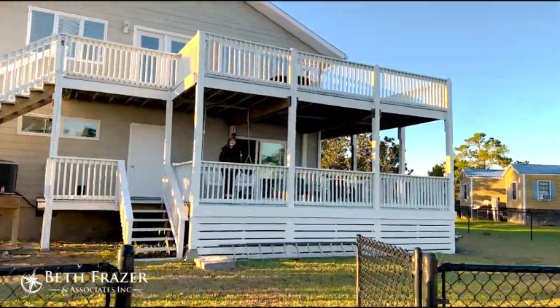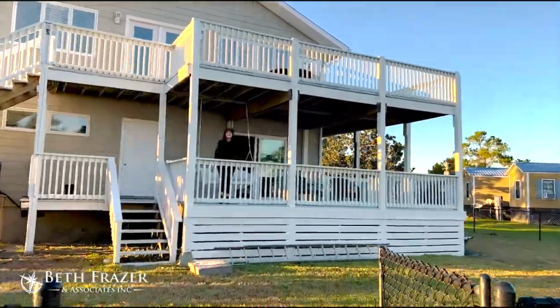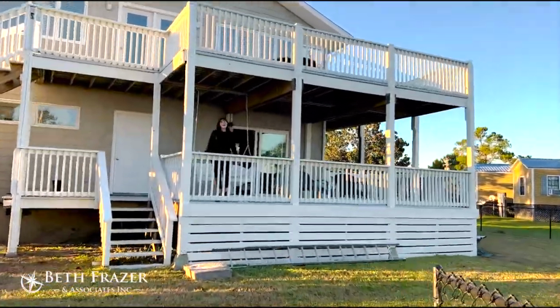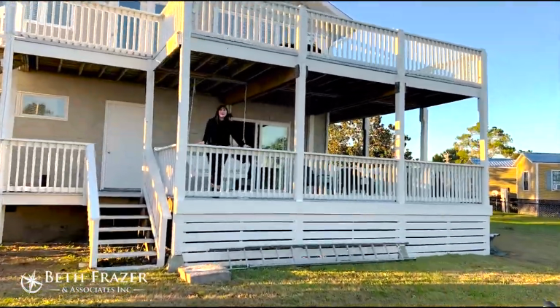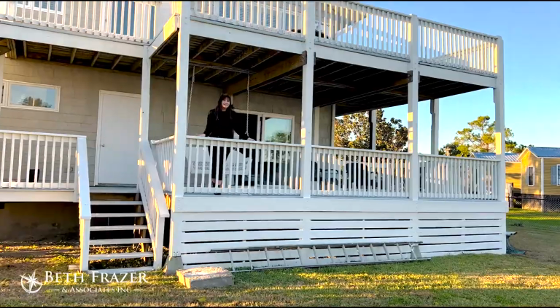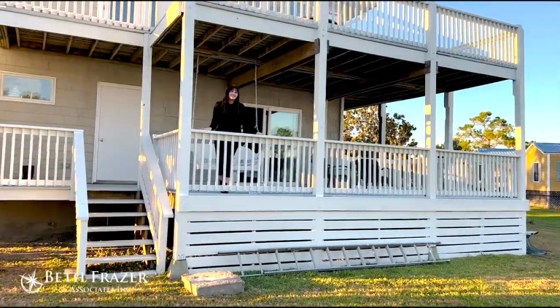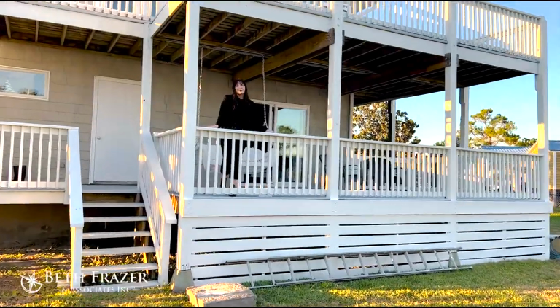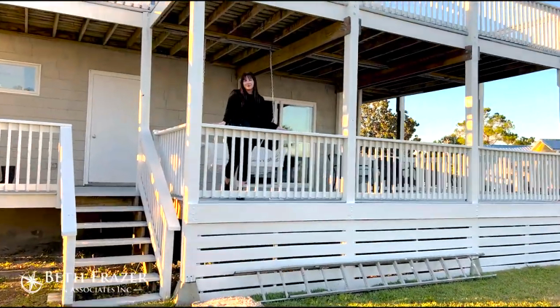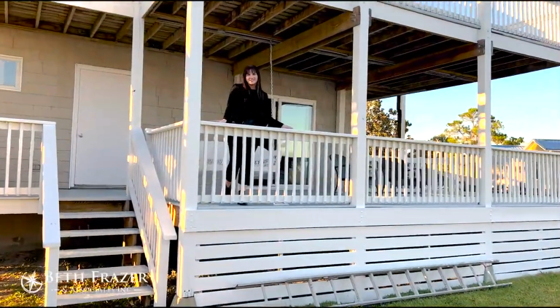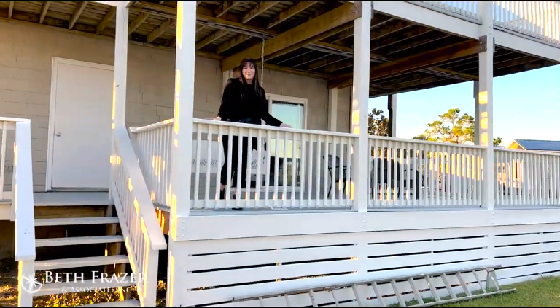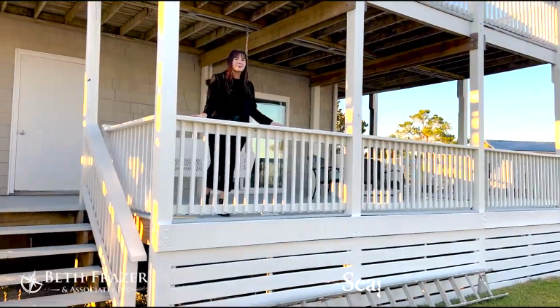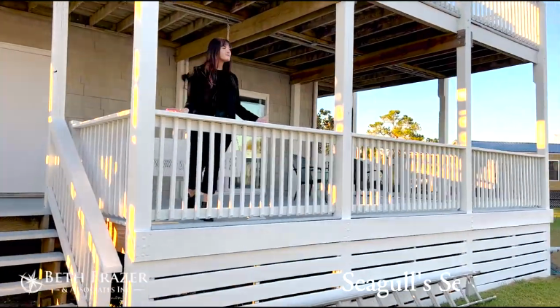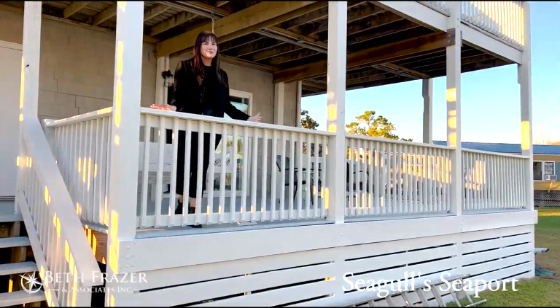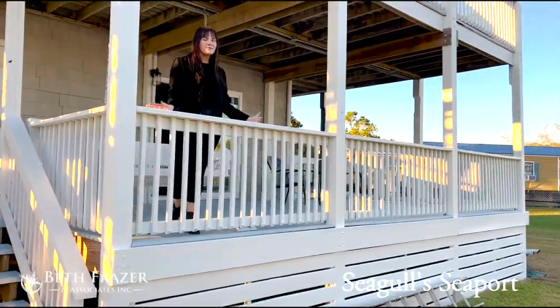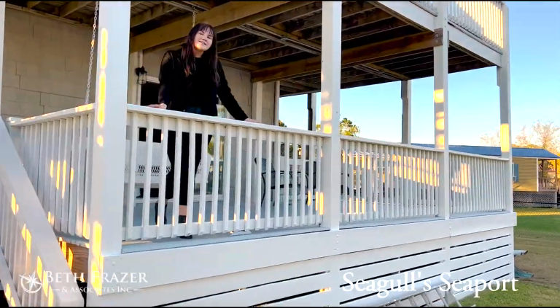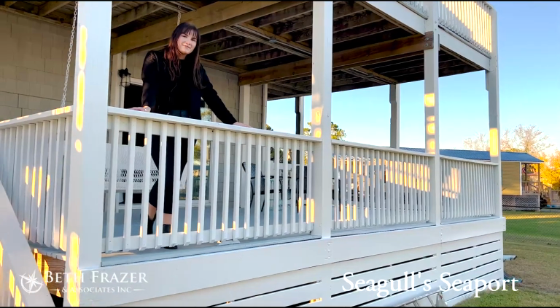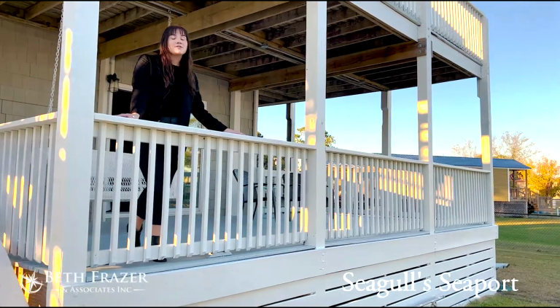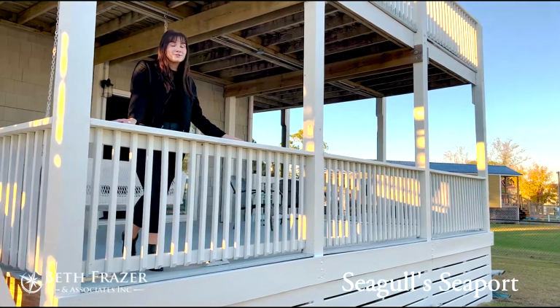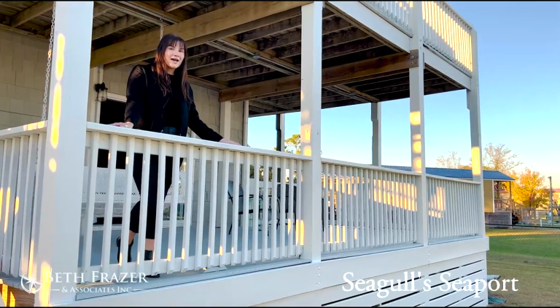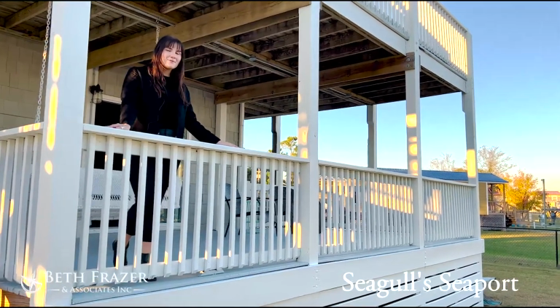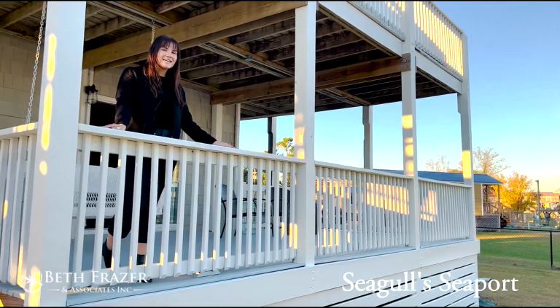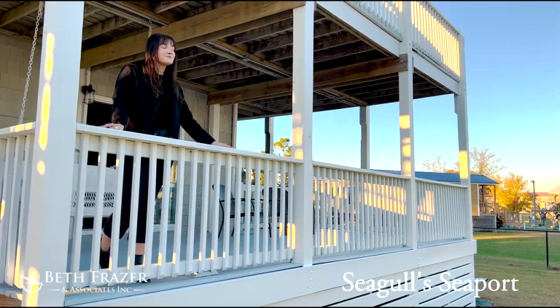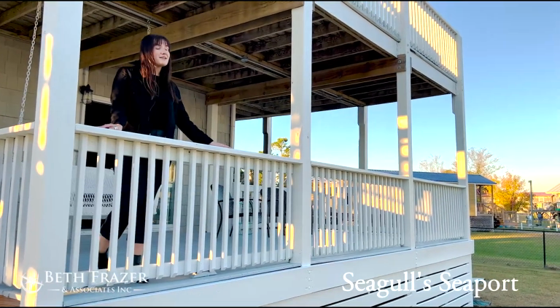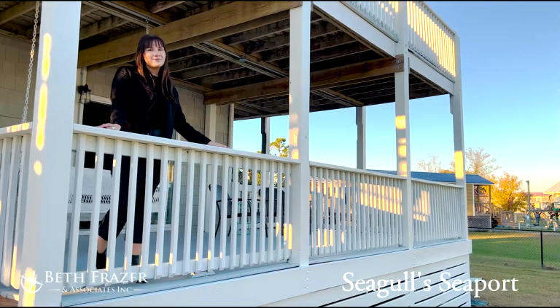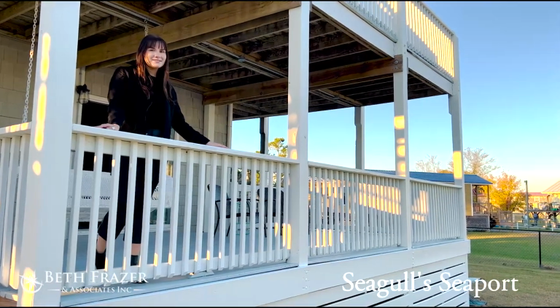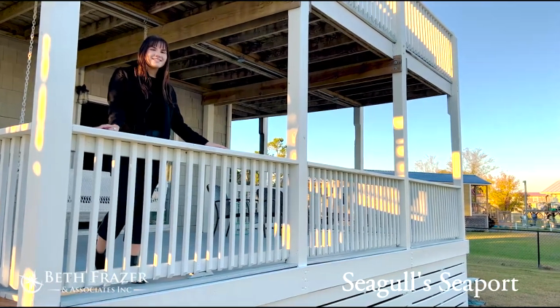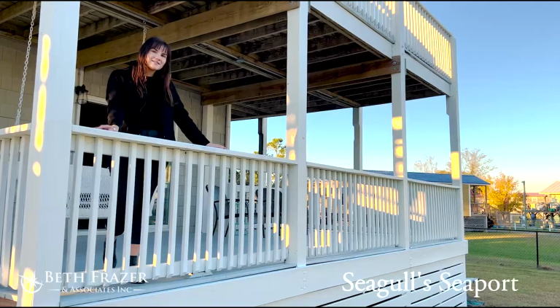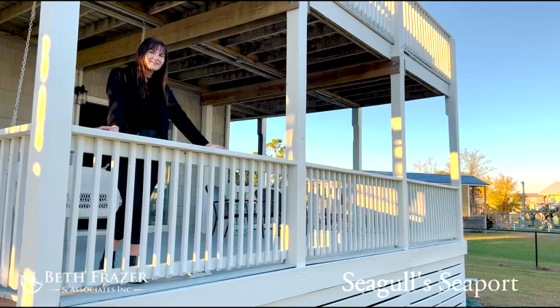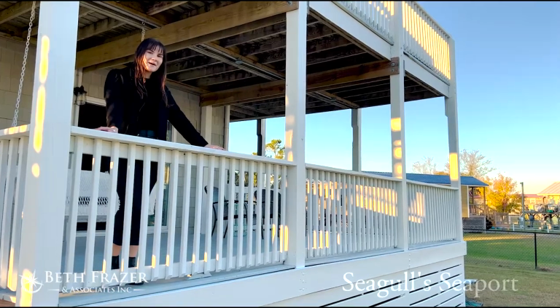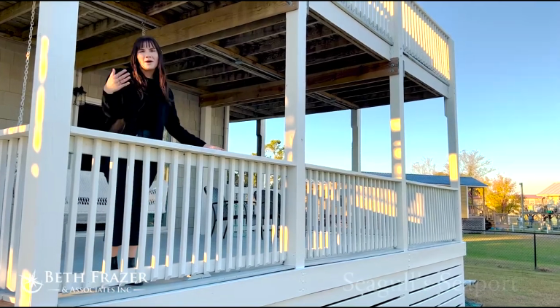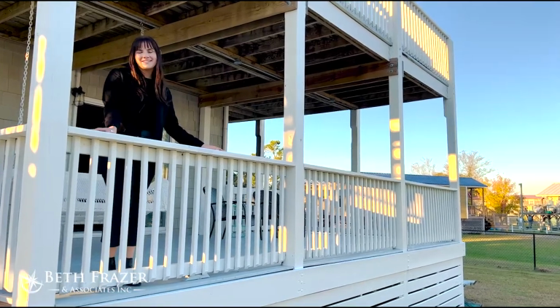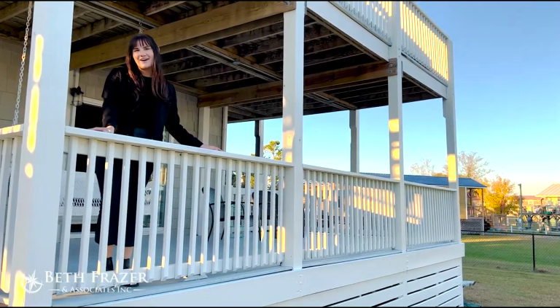Hi y'all, I'm Emily with Beth Fraser & Associates, and welcome to our newest addition to our rental properties, Seagull Seaport. This pet-friendly three-bedroom, two-and-a-half bath property is located right over the Oriental Bridge in the perfect spot for your next getaway. Come on in and I'll show you the house.